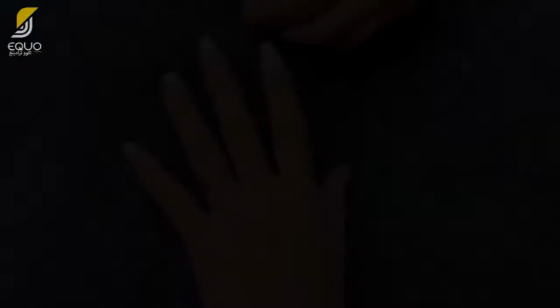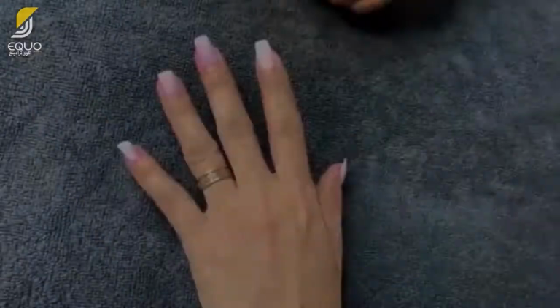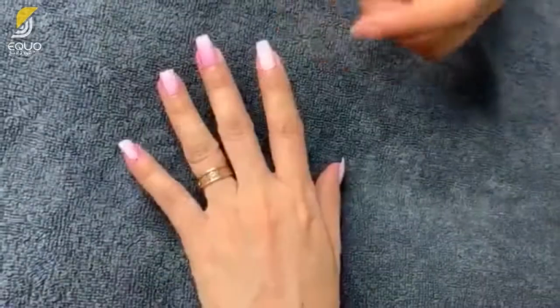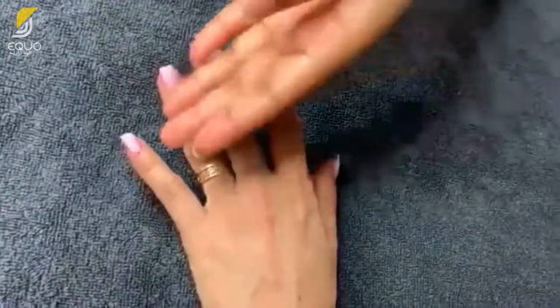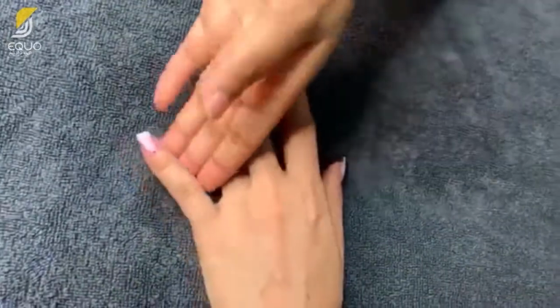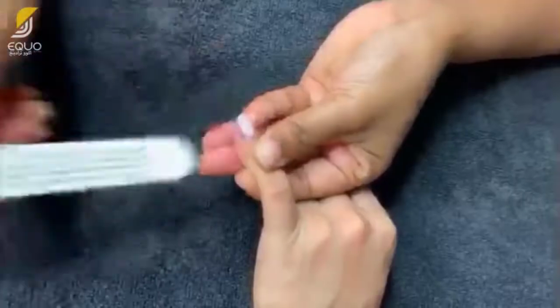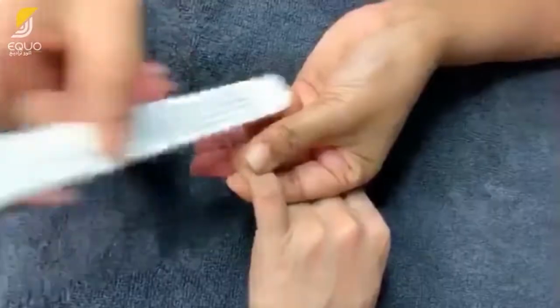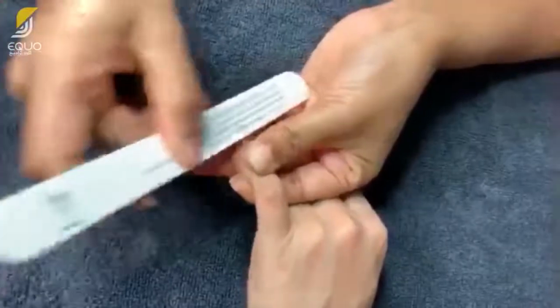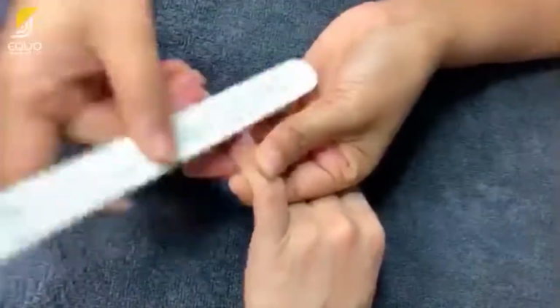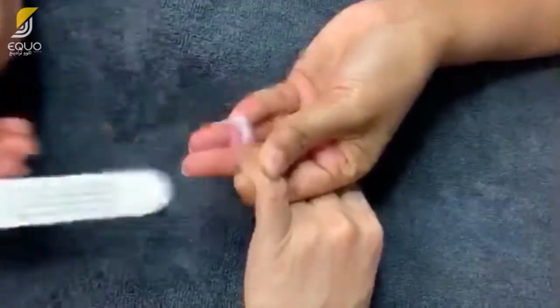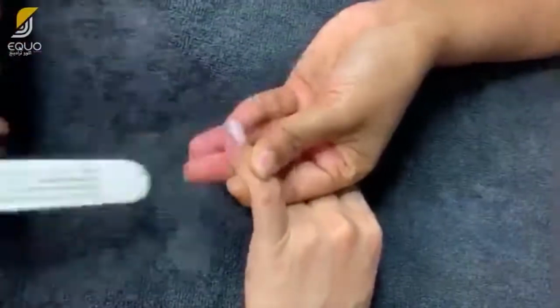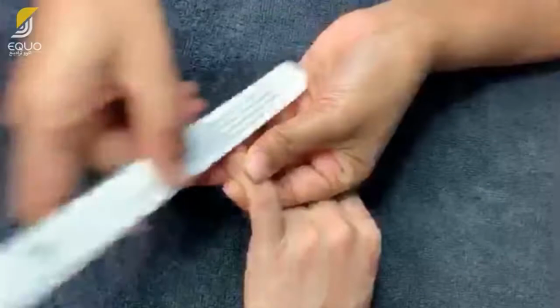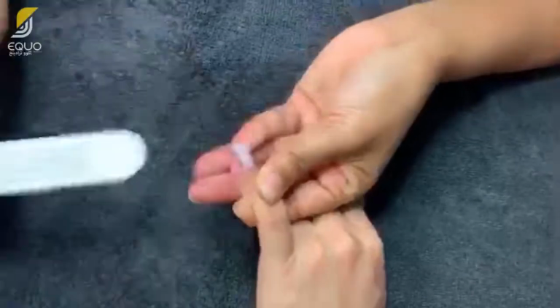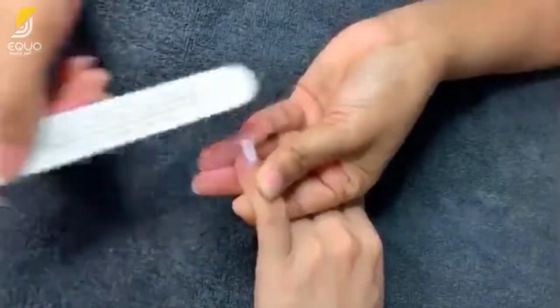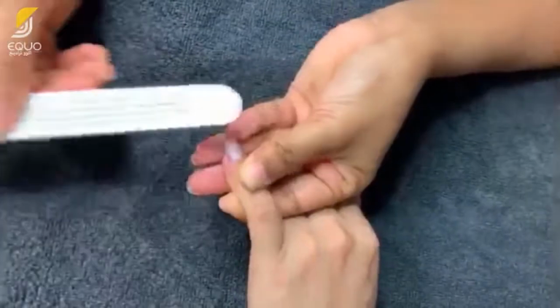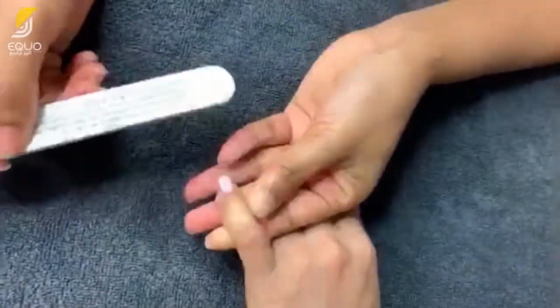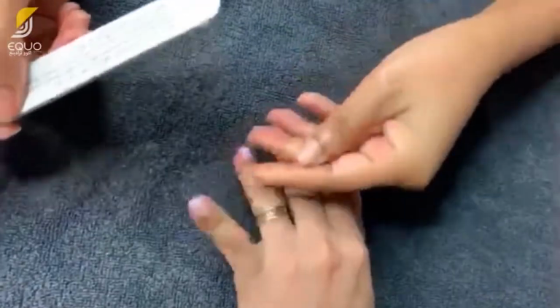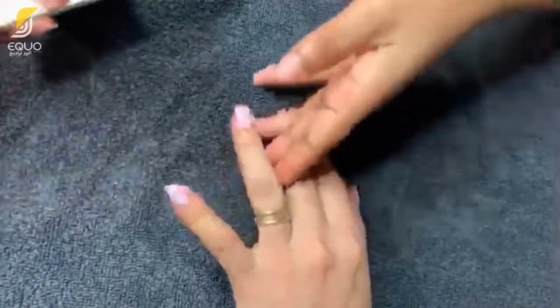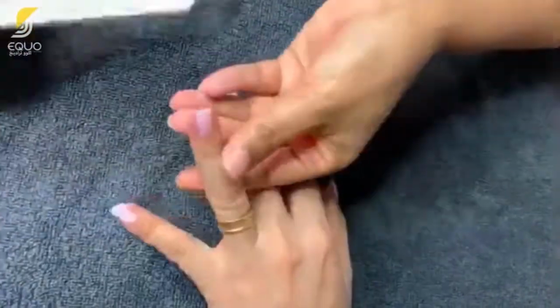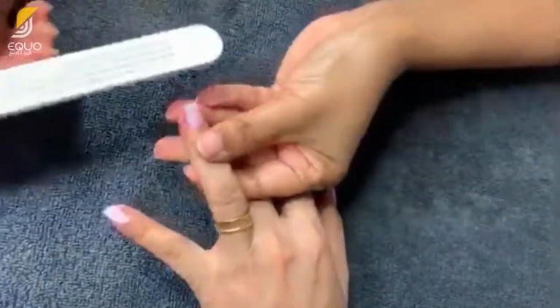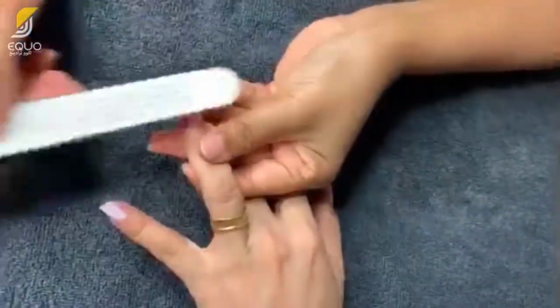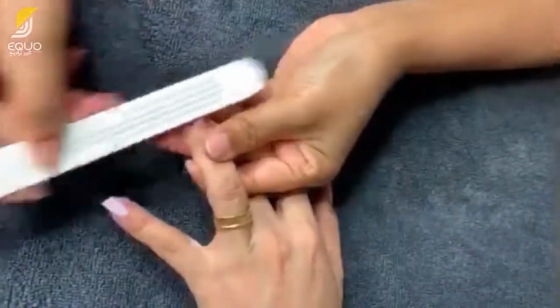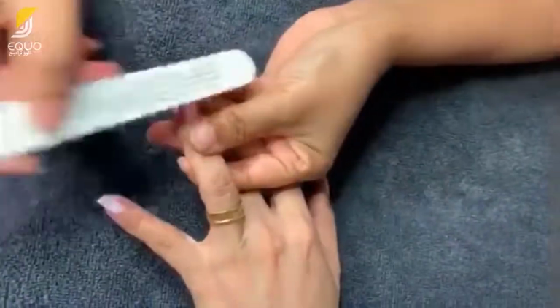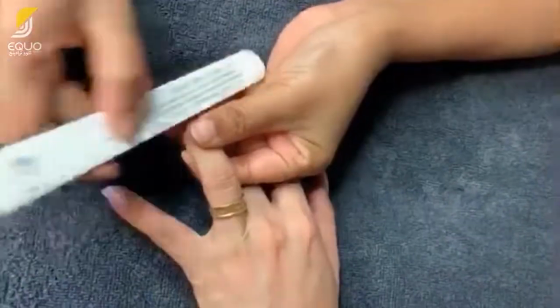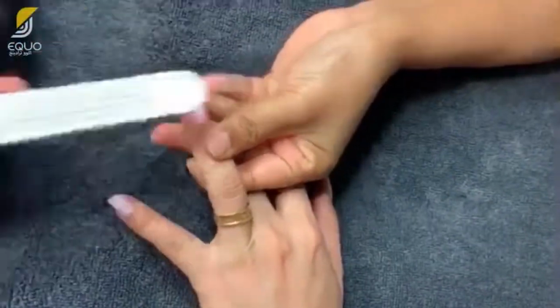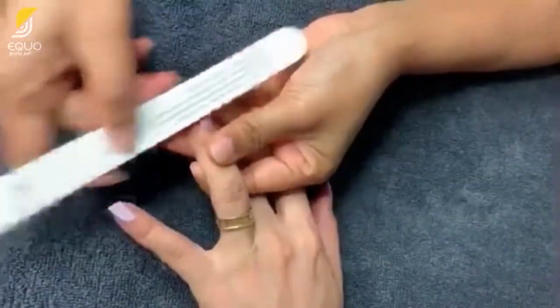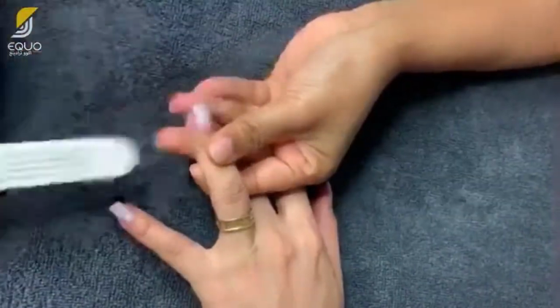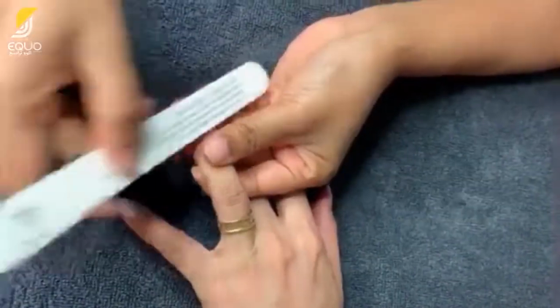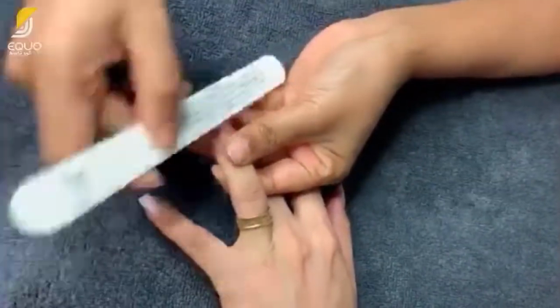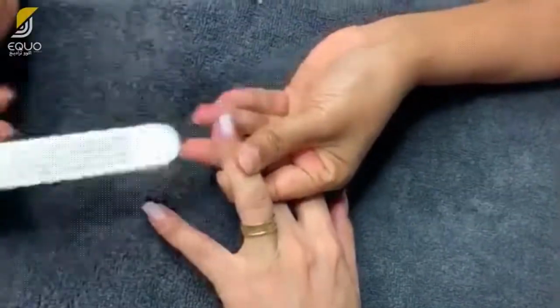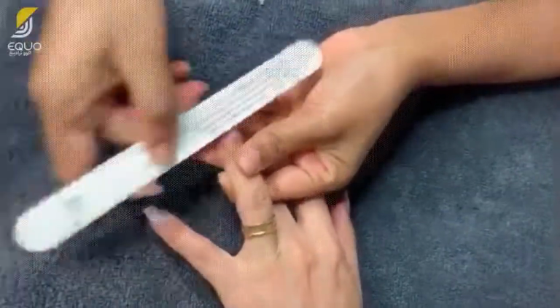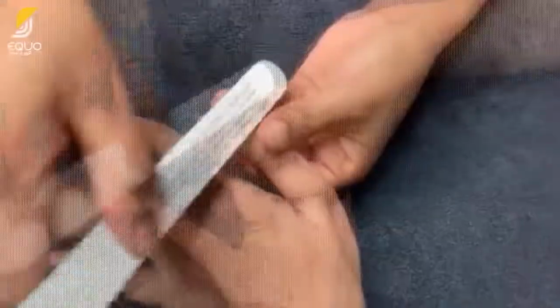File off the surface of the plastic nails using a nail filer and file each part of the nails evenly, as this will make them easier to remove.